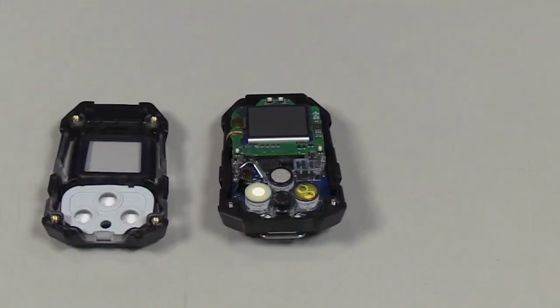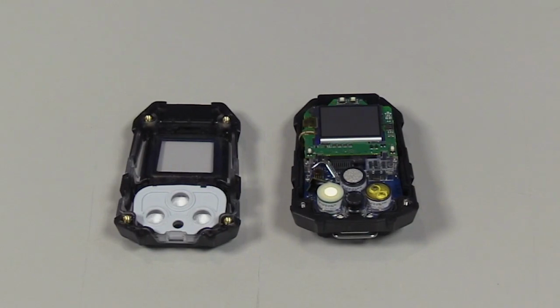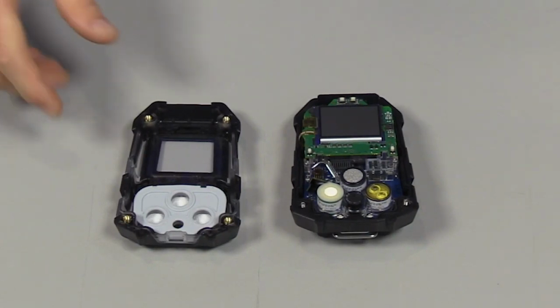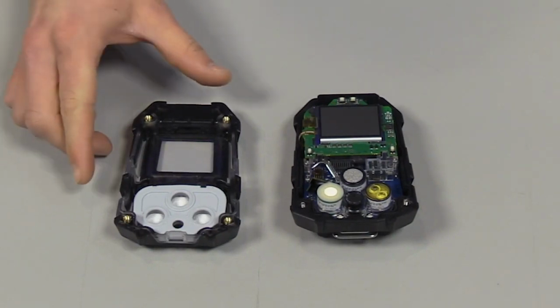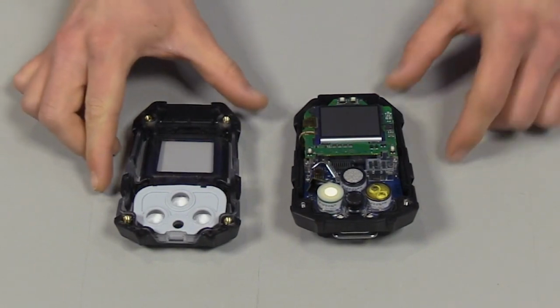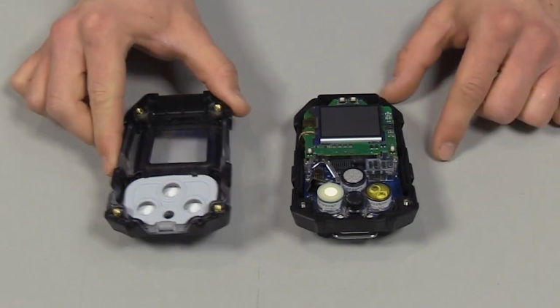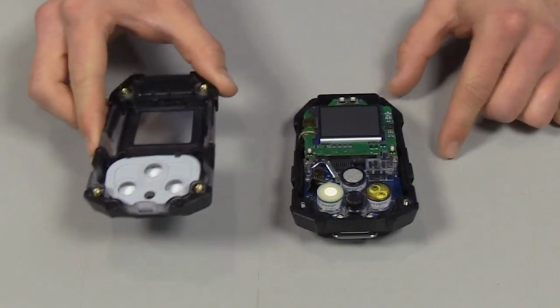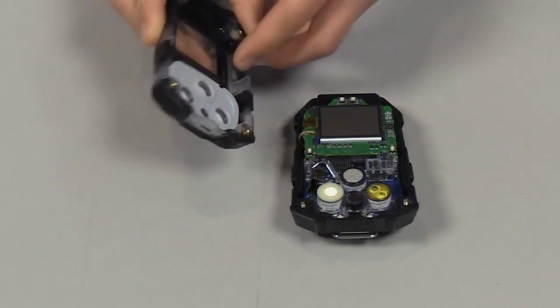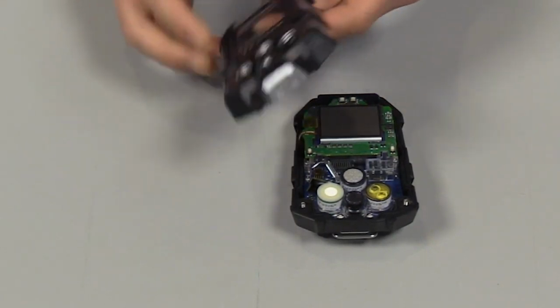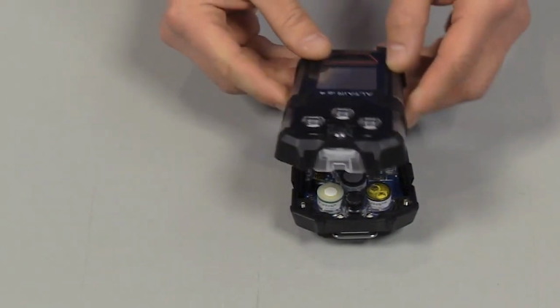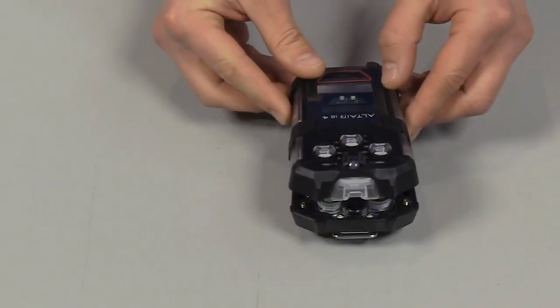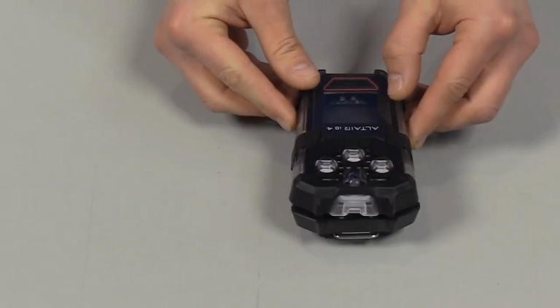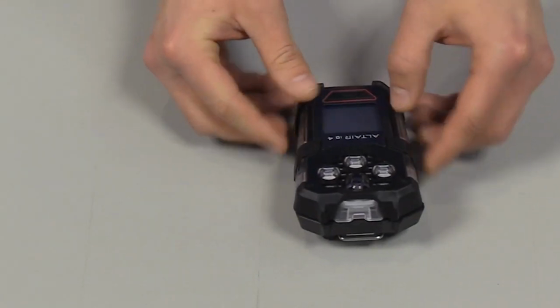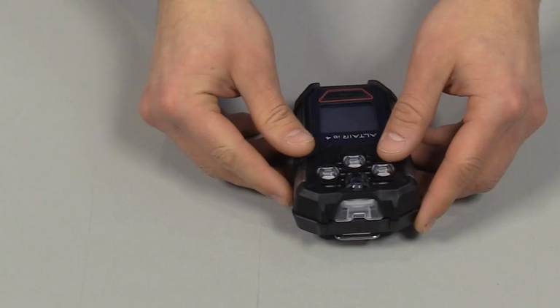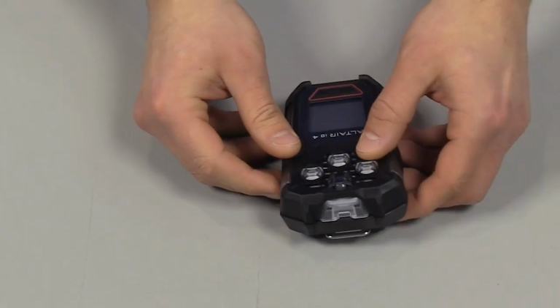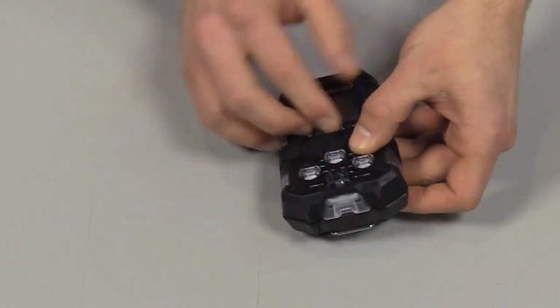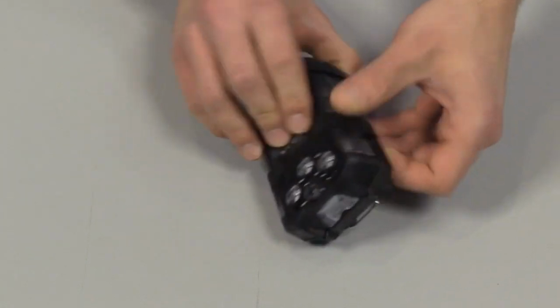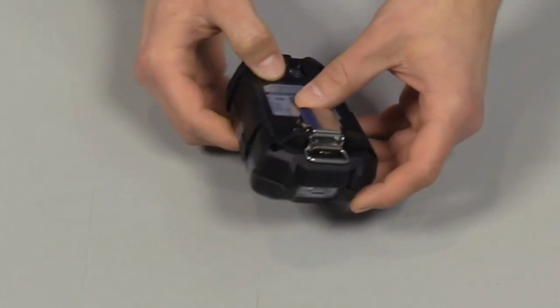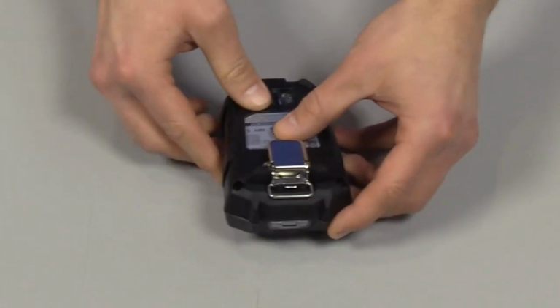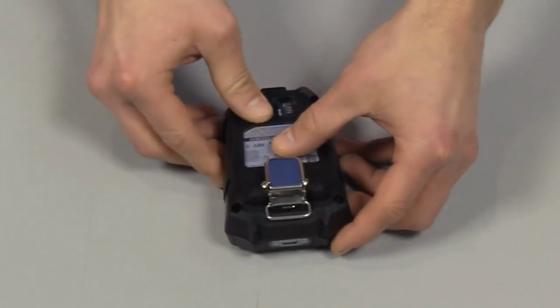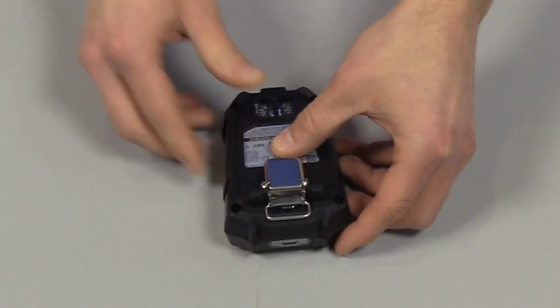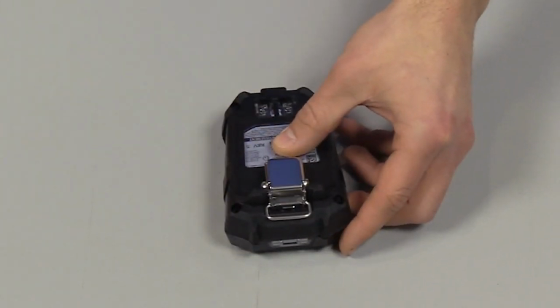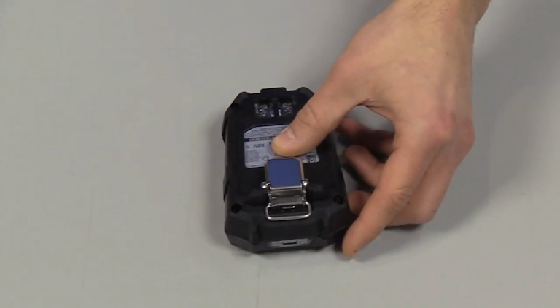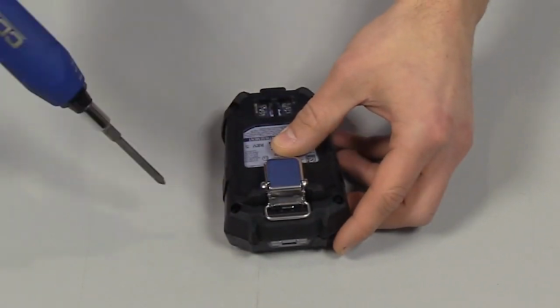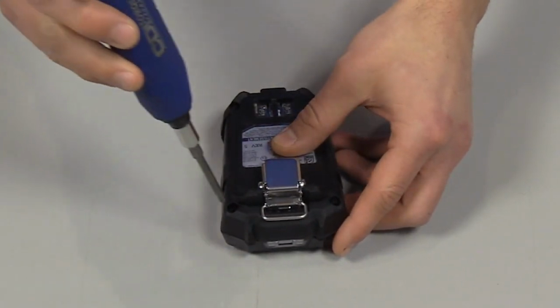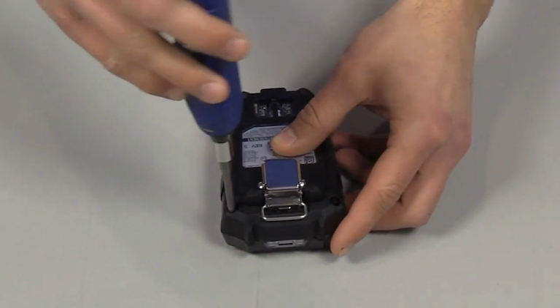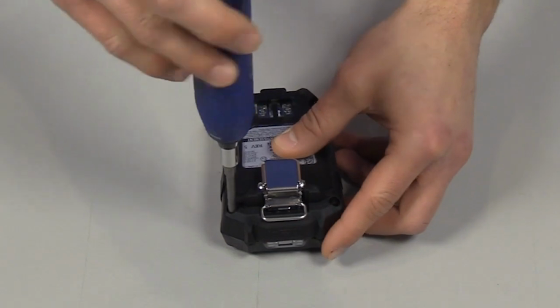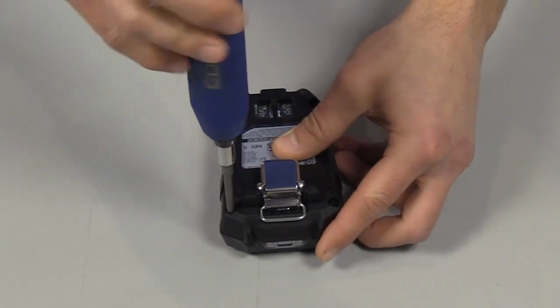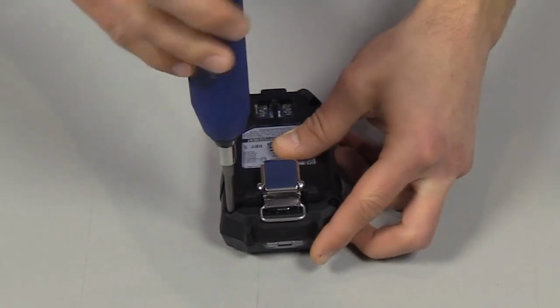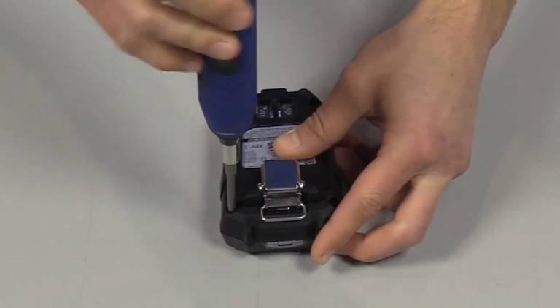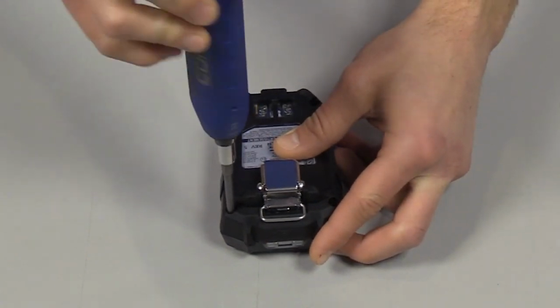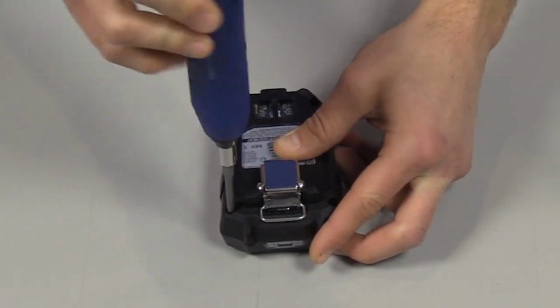We're going to install the front housing. Take the front housing, place it on, line it up, flip it over, and install the four external screws to six inch-pounds using a Phillips screwdriver.